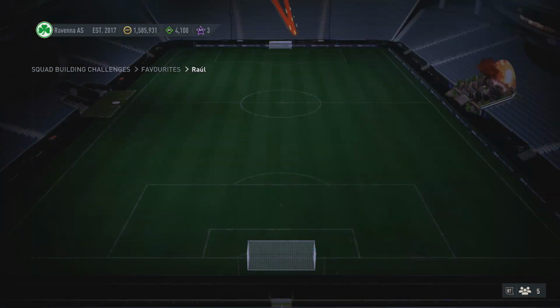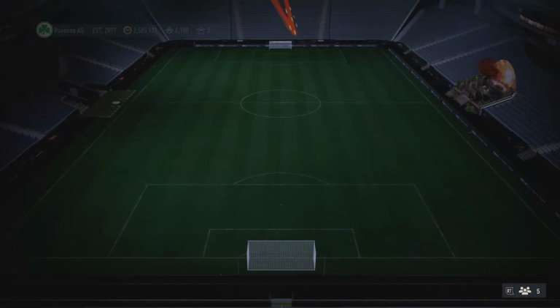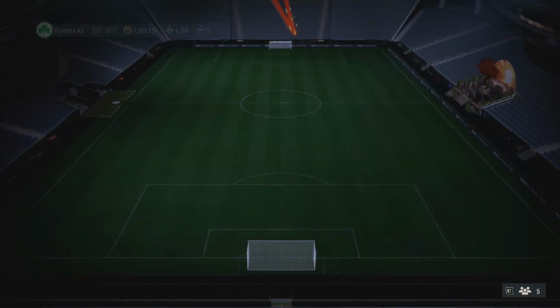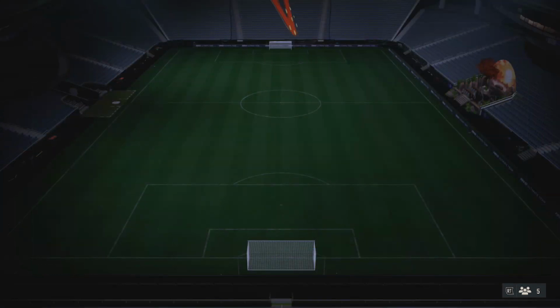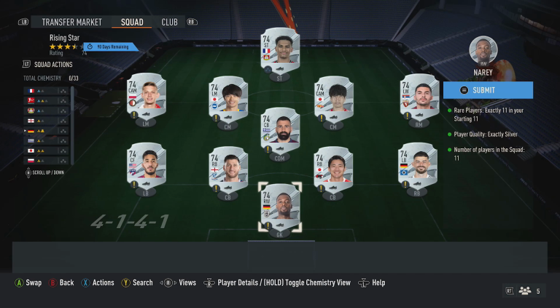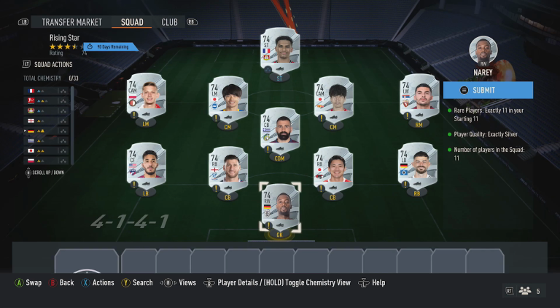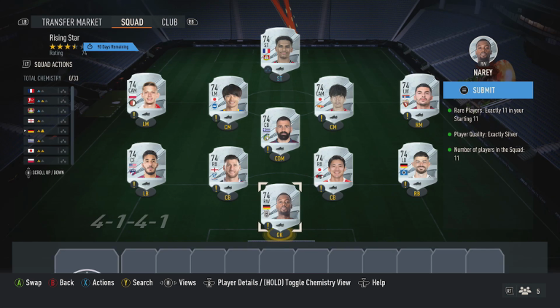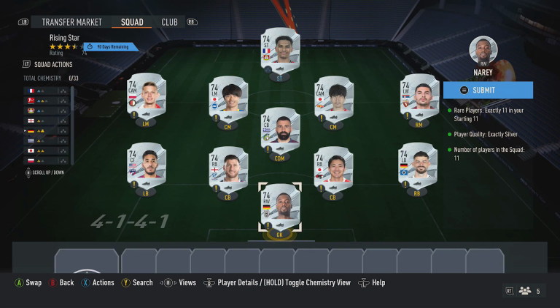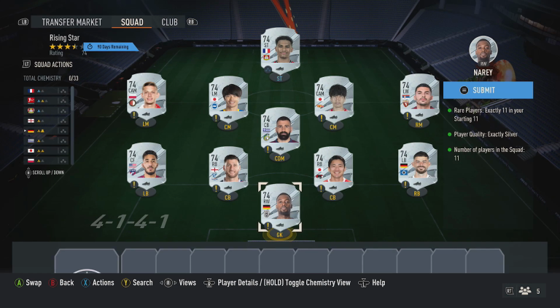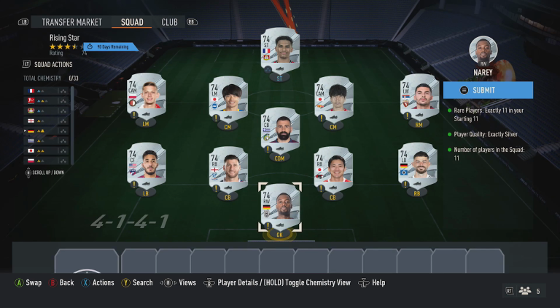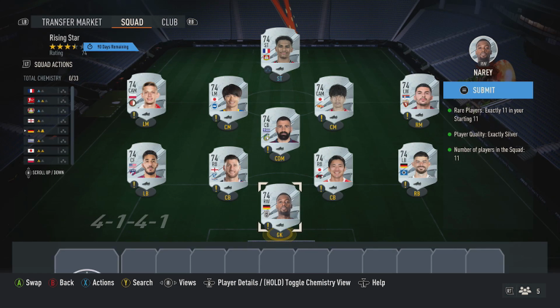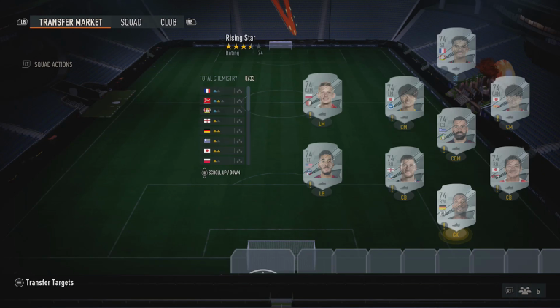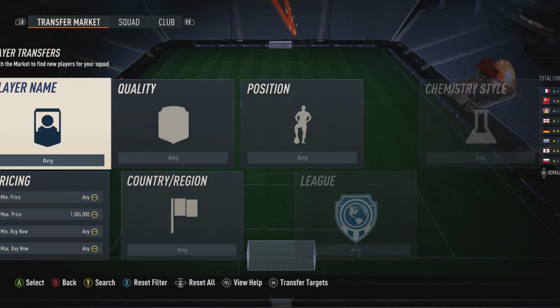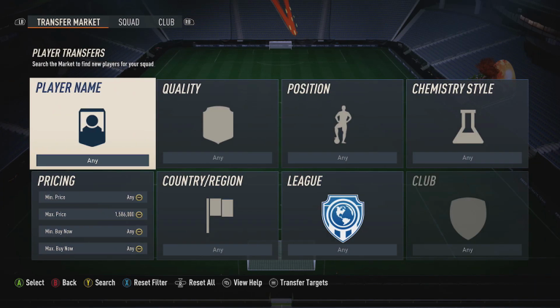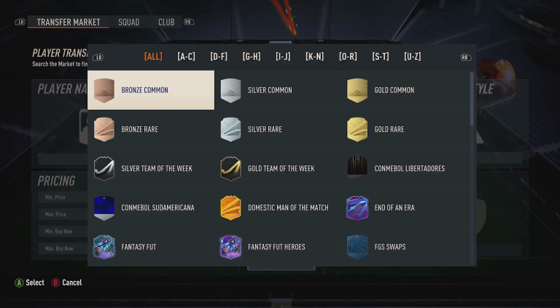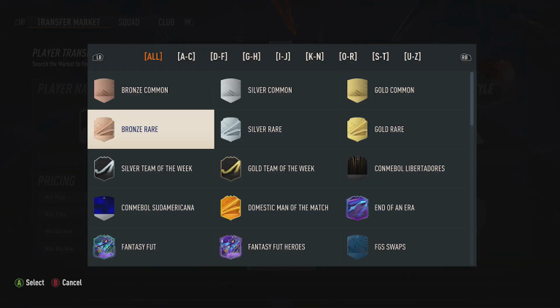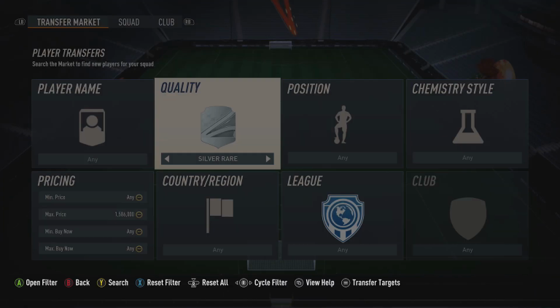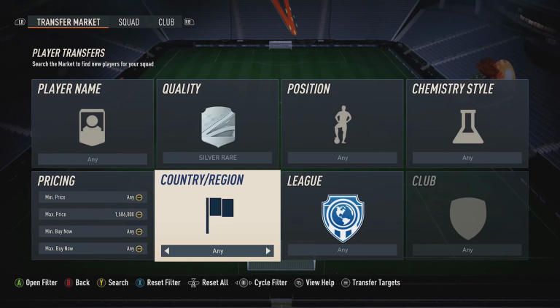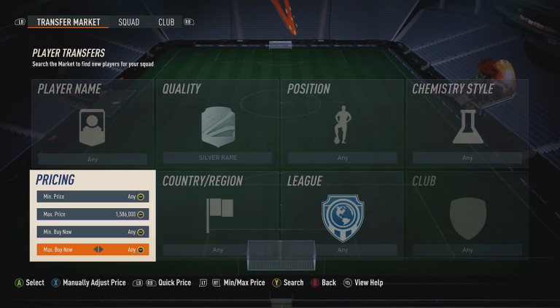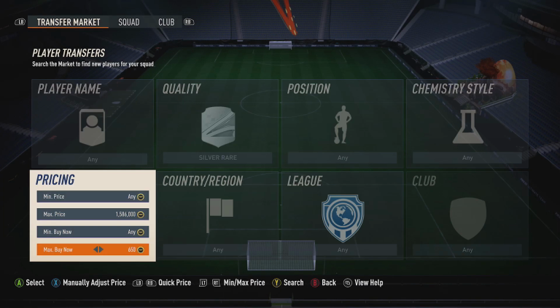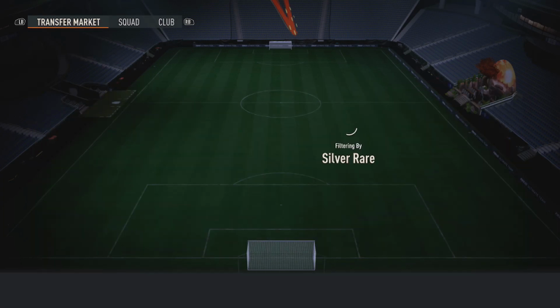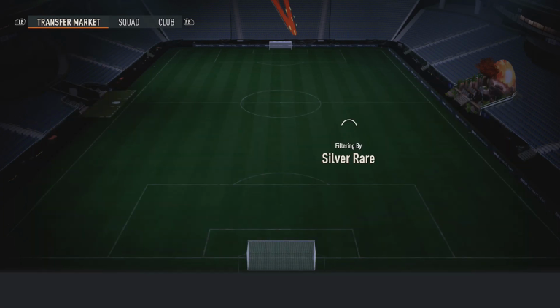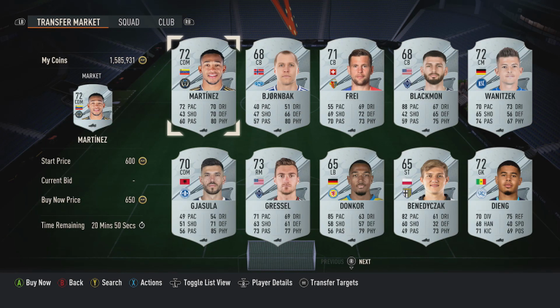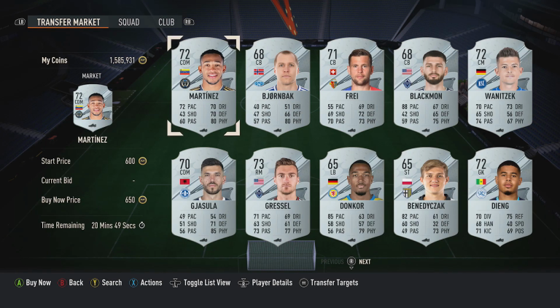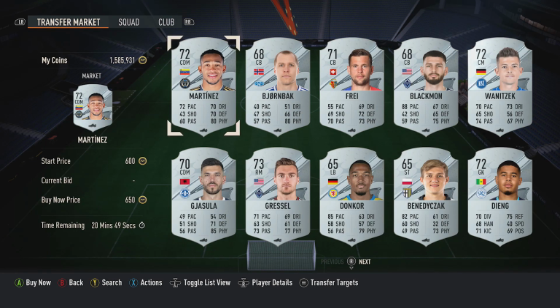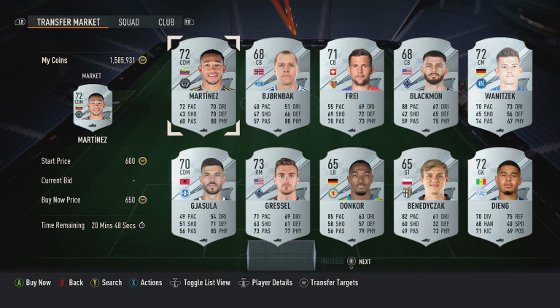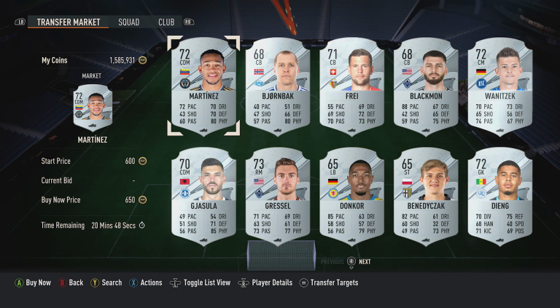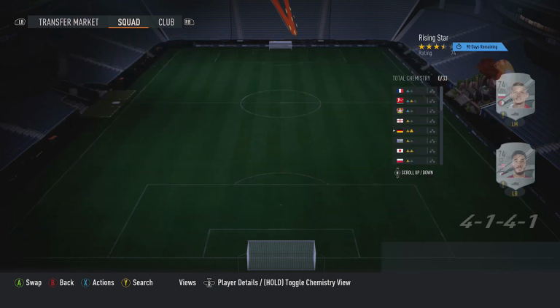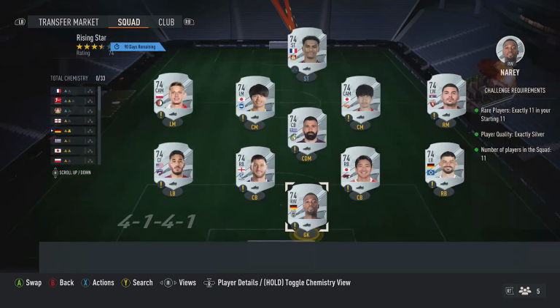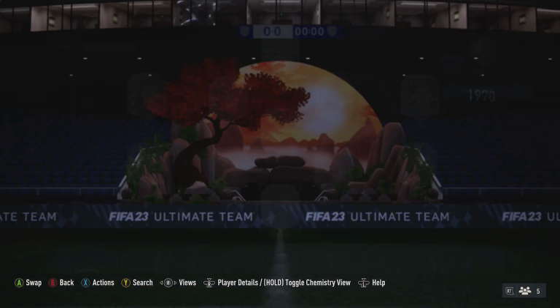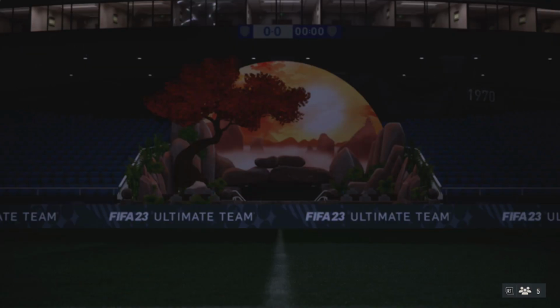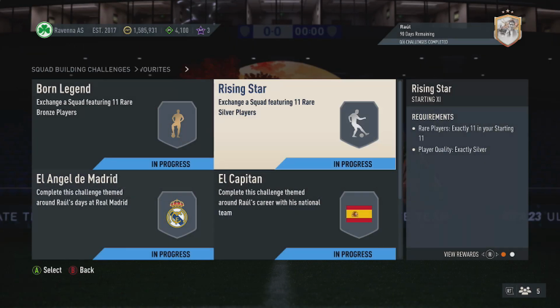Next up, exactly the same but Silver Rare cards. Once again, ignore the team on the screen, just jump onto the Transfer Market, select Silver Rare, find the cheapest cards, pick up 11, put them in the team, and they'll complete that squad just there.